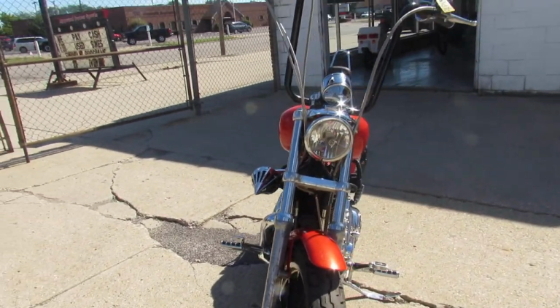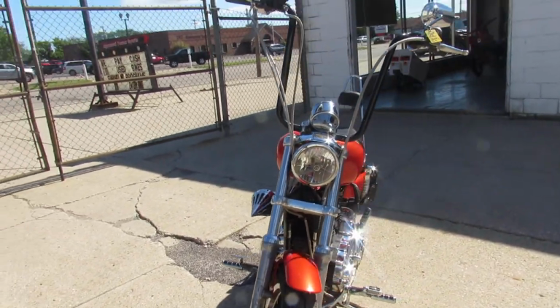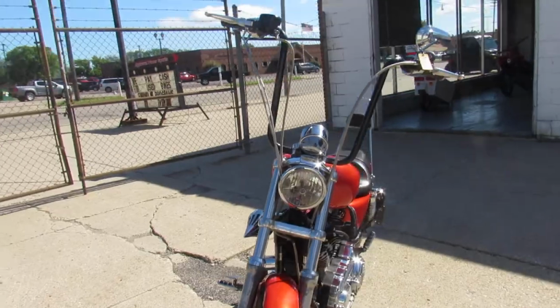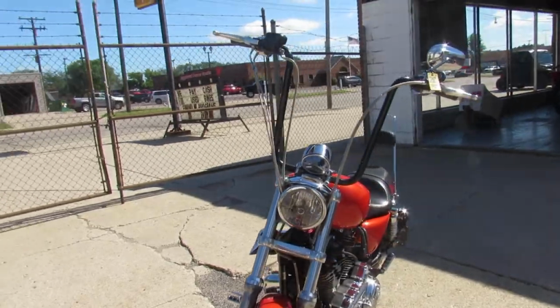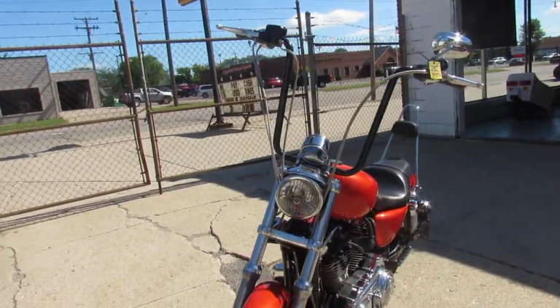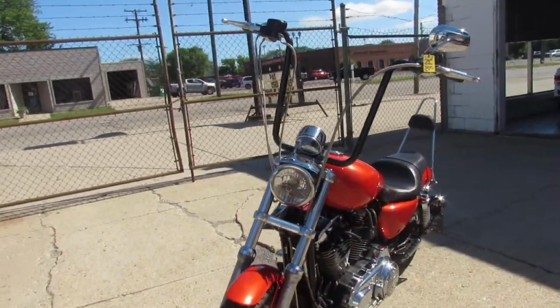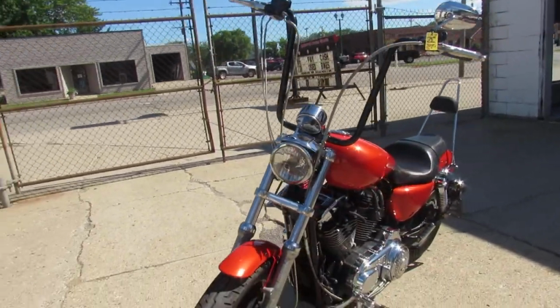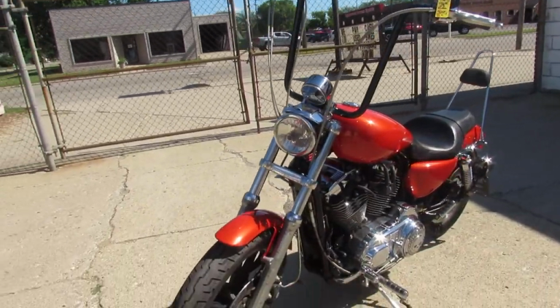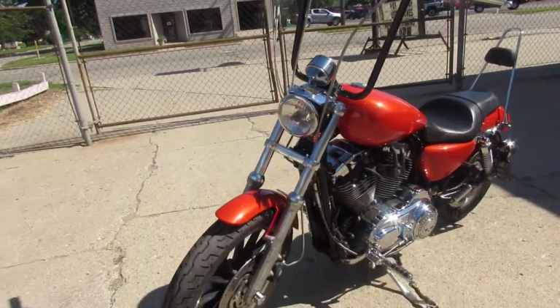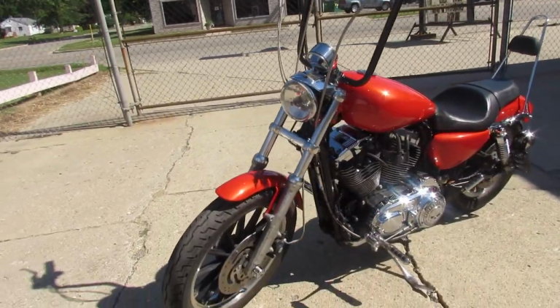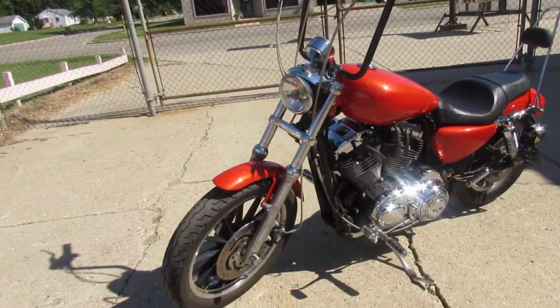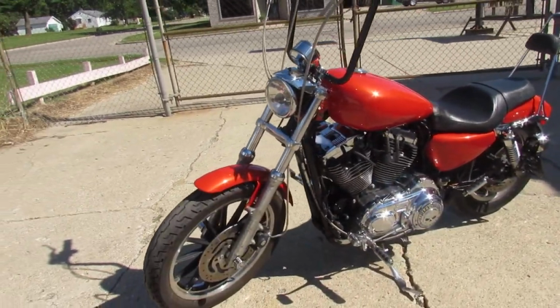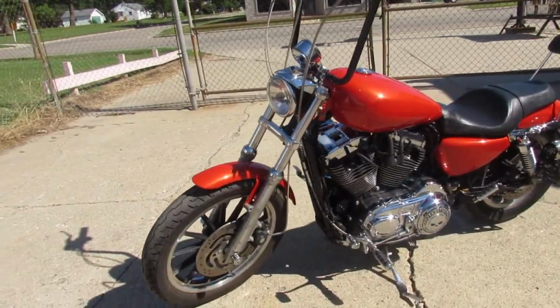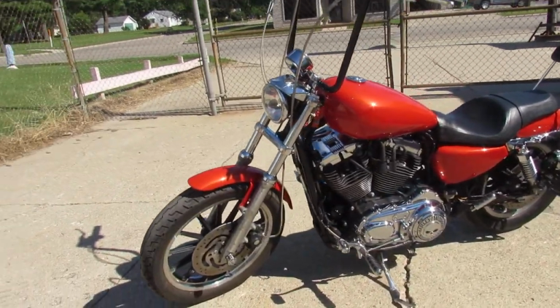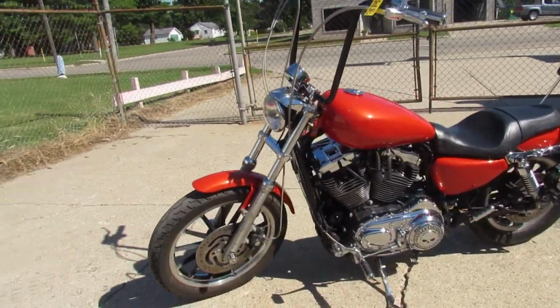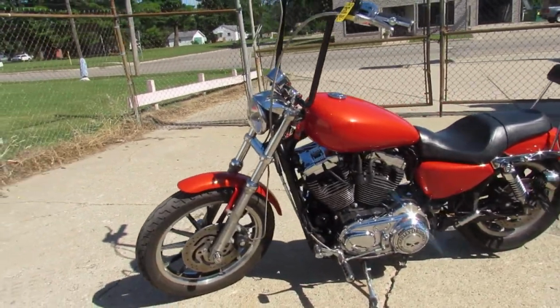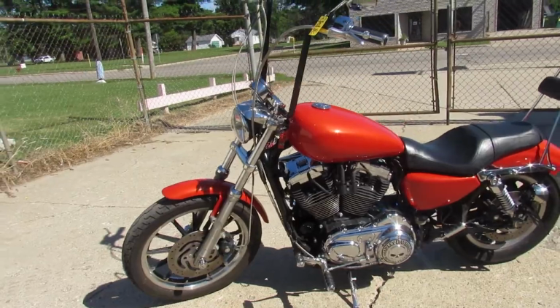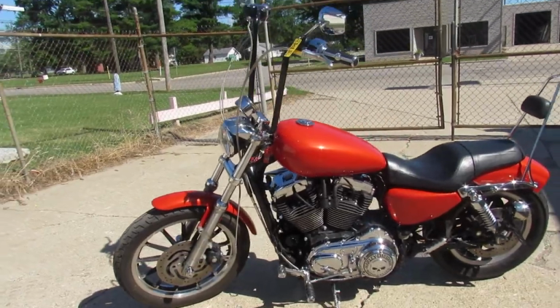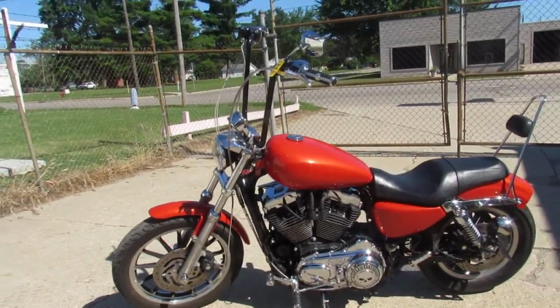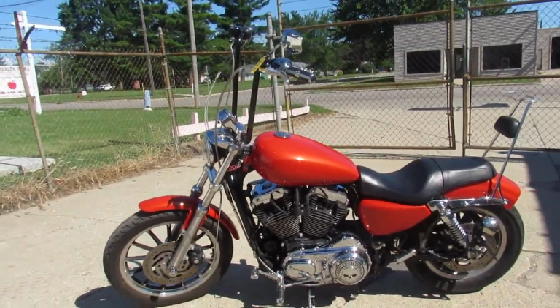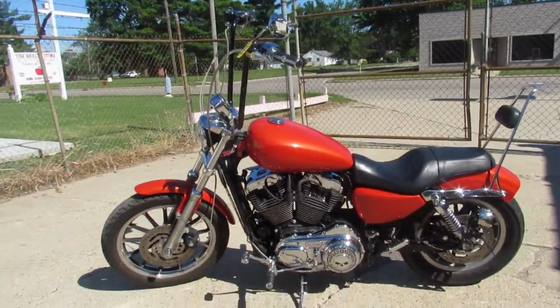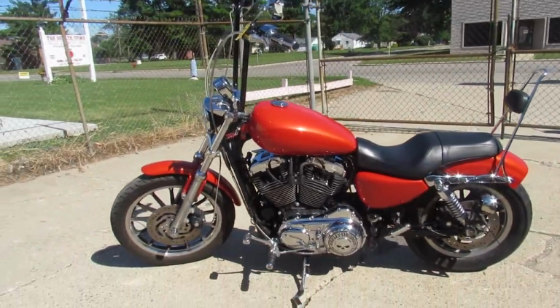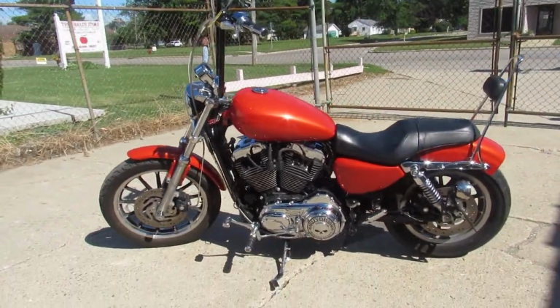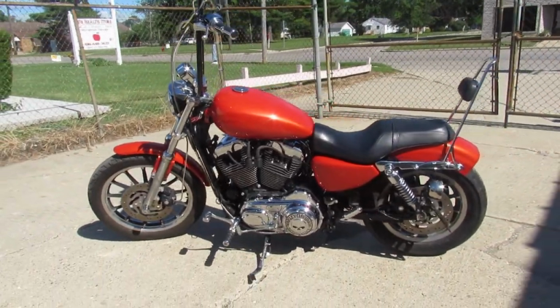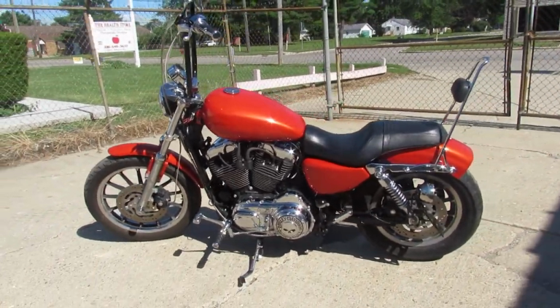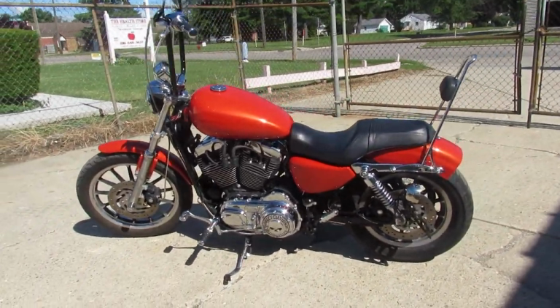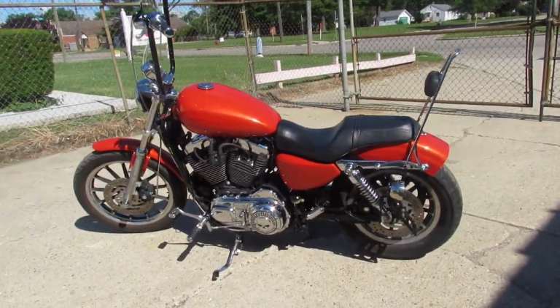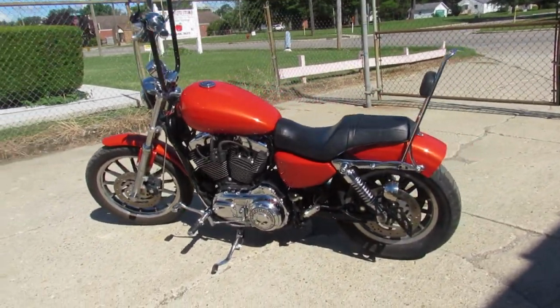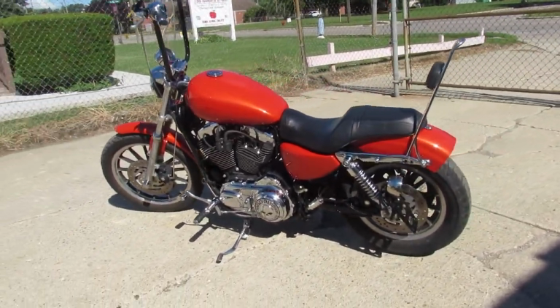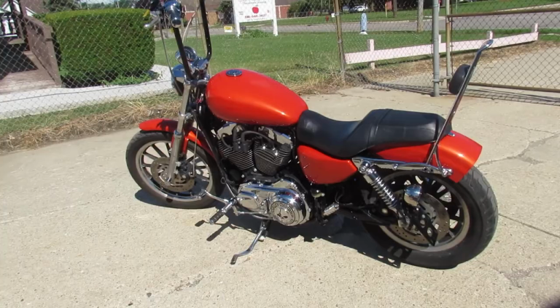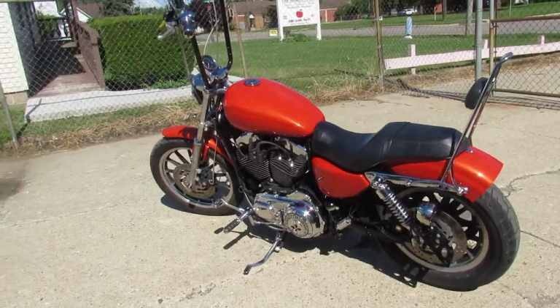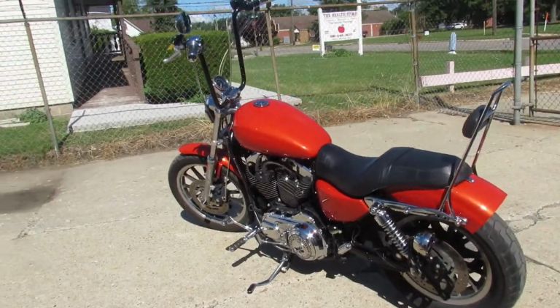This one here is a 2008 Sportster 1200 for sale. Comes with 8 hangers, custom license plate holder, custom tail light, a cone air intake, and a Vance and Hines exhaust that makes this sporty sound as cool as it looks.